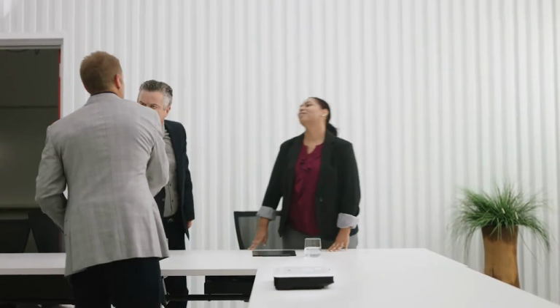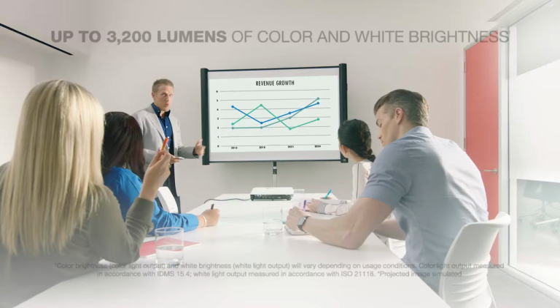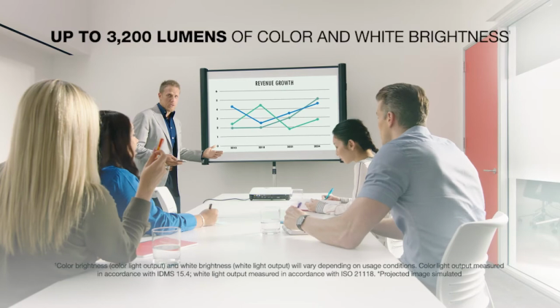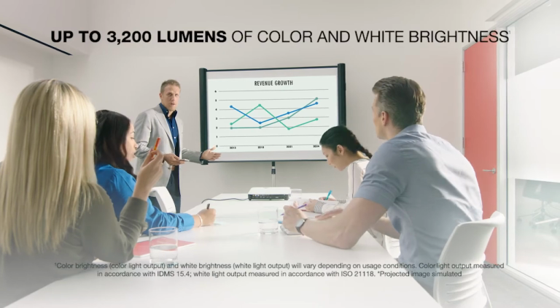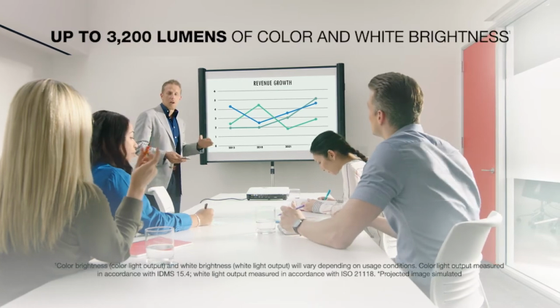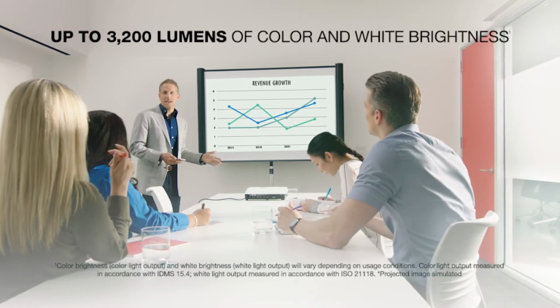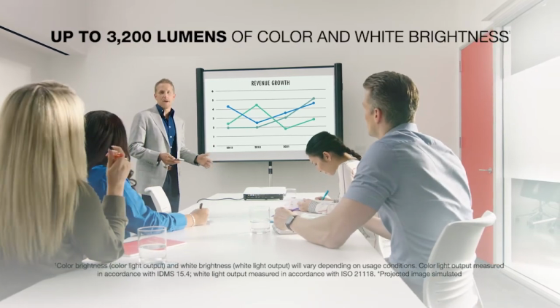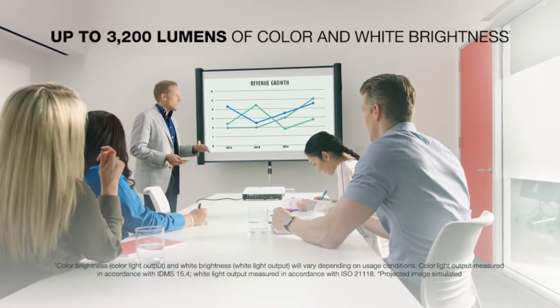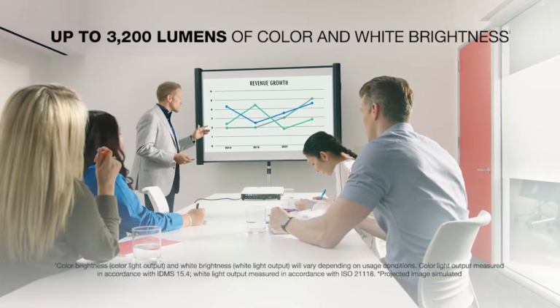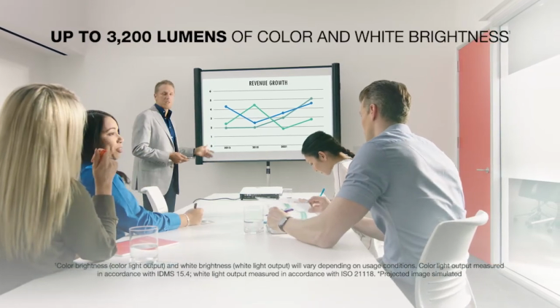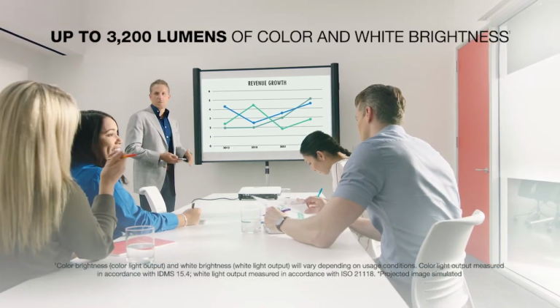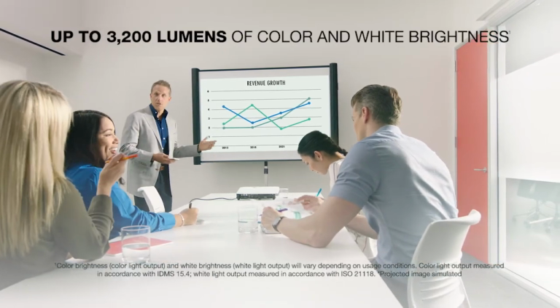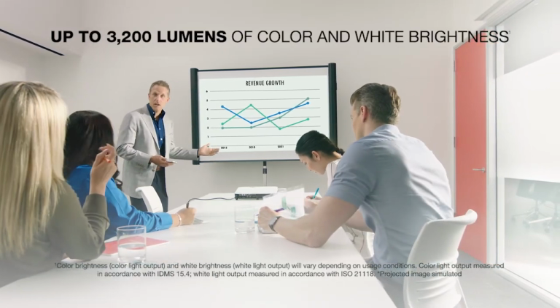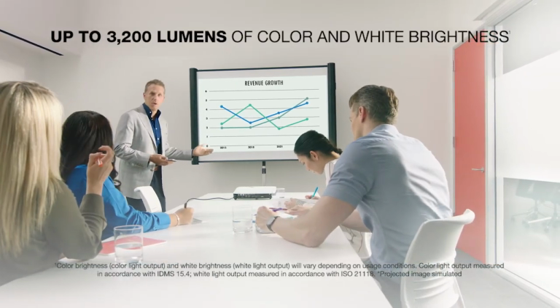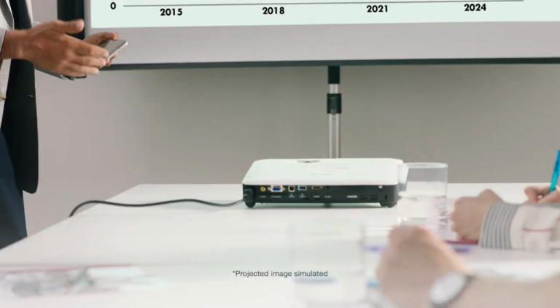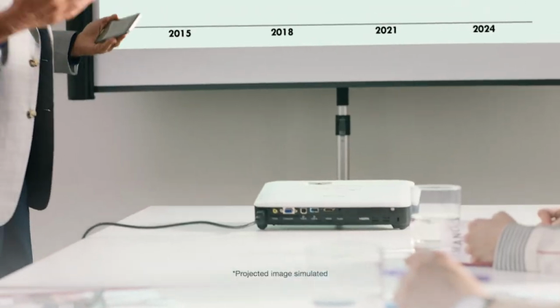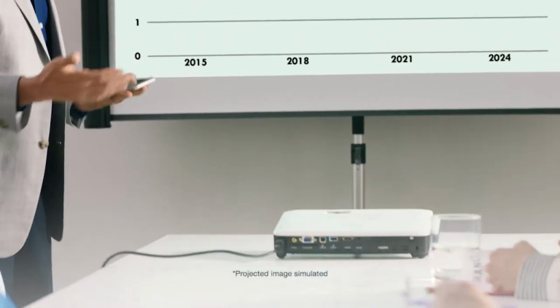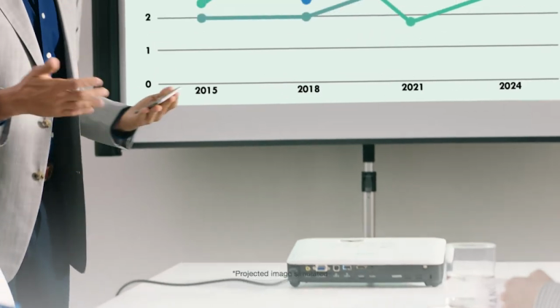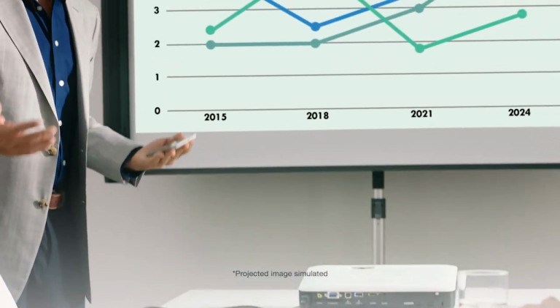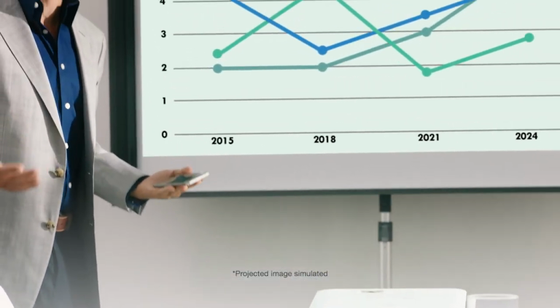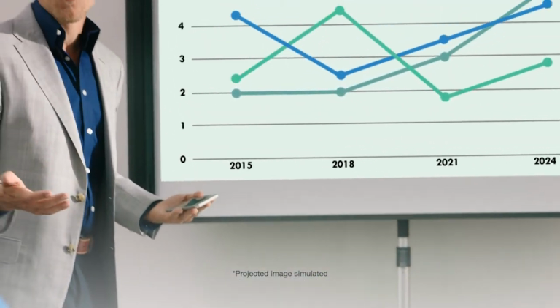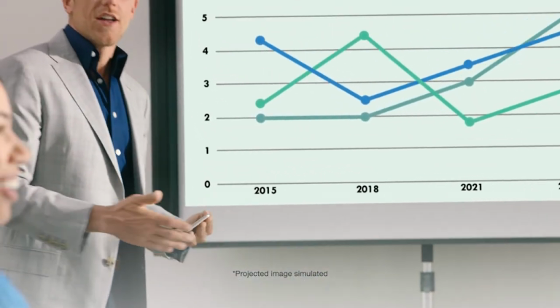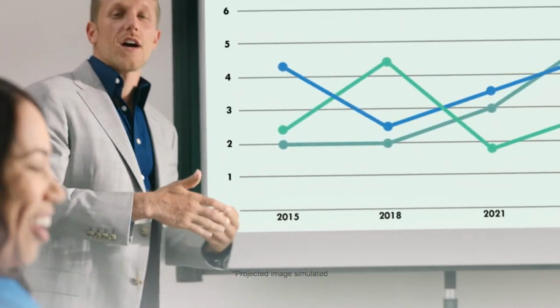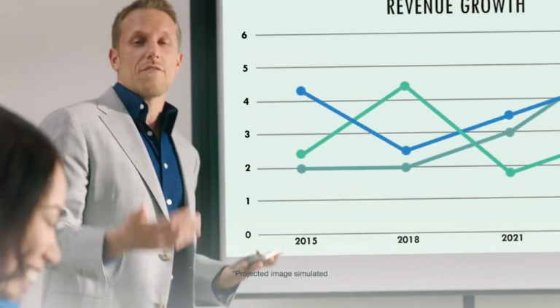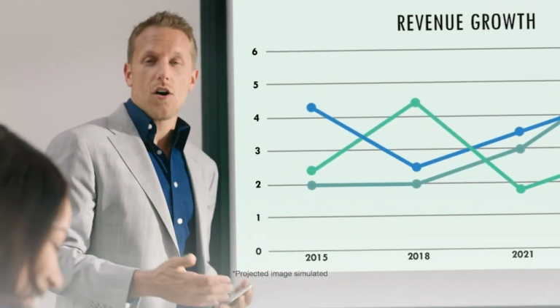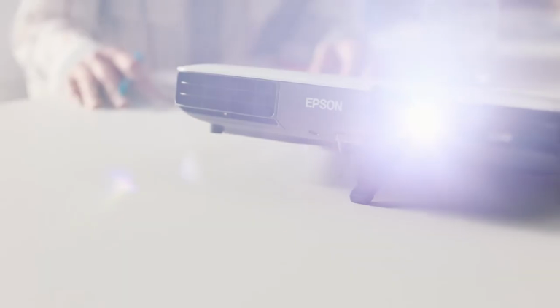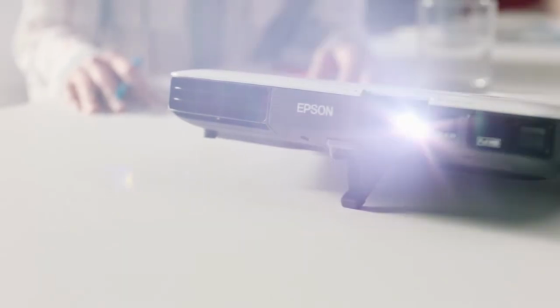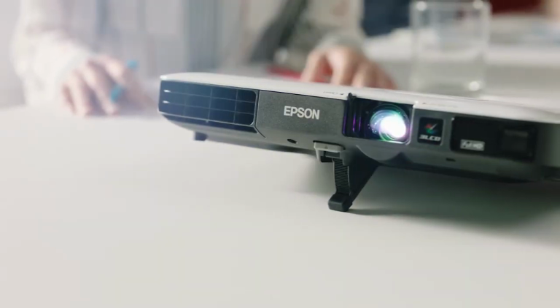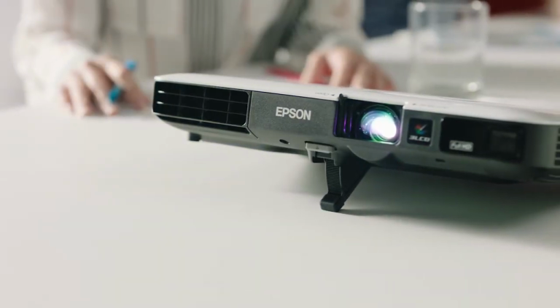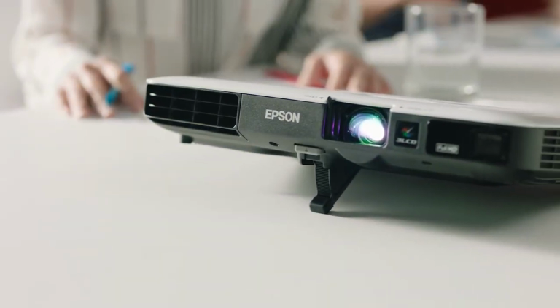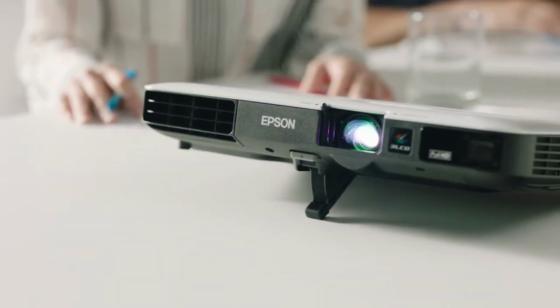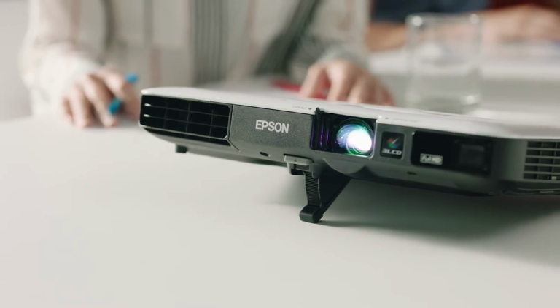With up to 3200 lumens of color brightness and up to 3200 lumens of white brightness, your content will be bright and colorful, even in daylight settings, thanks to Epson's 3-LCD technology.